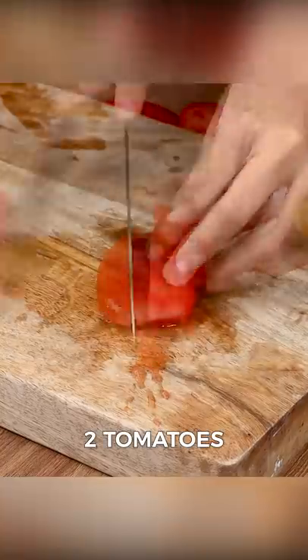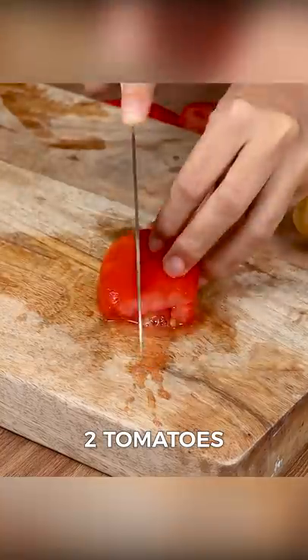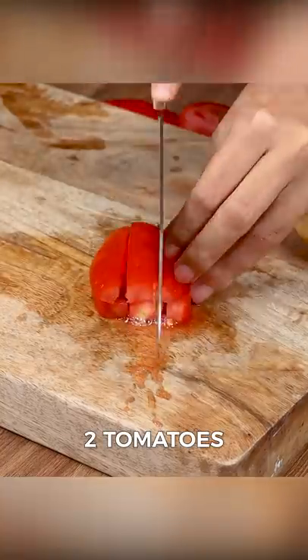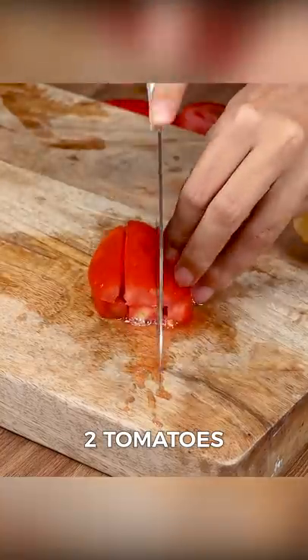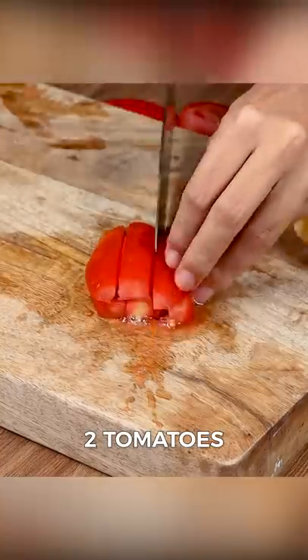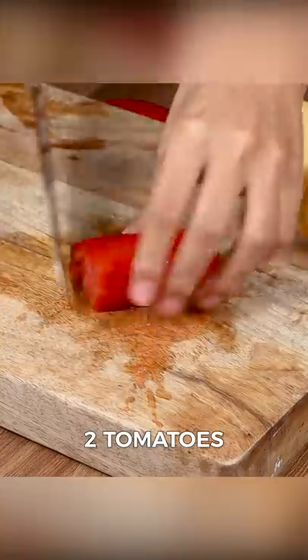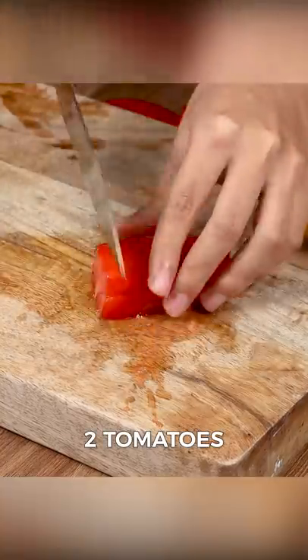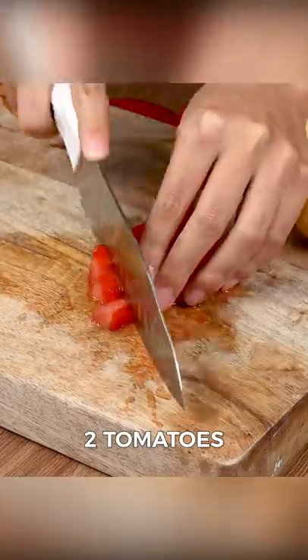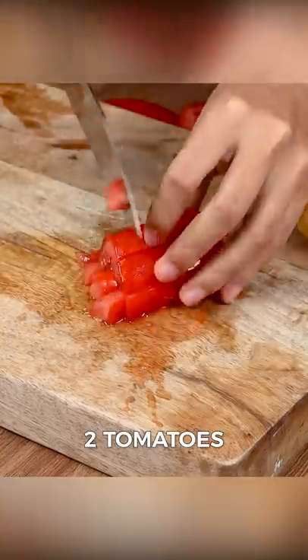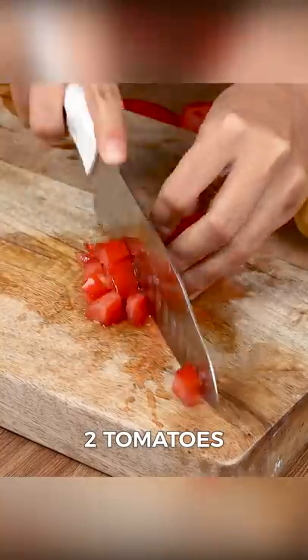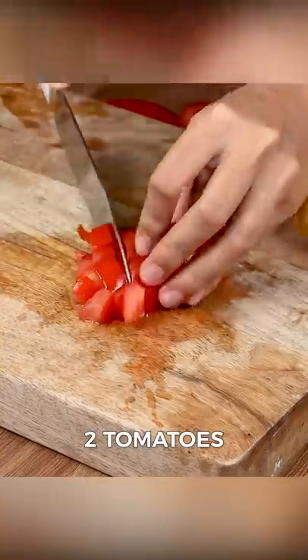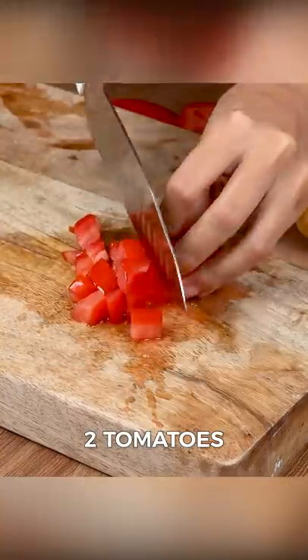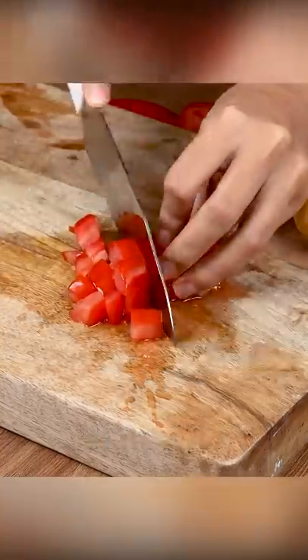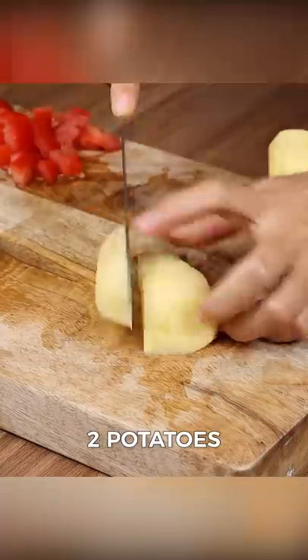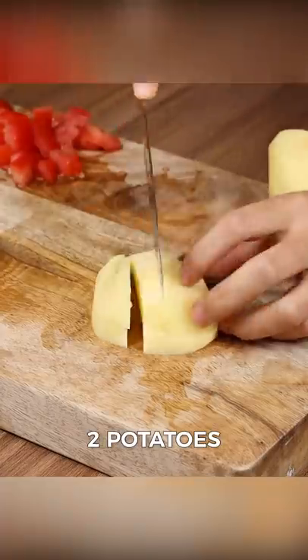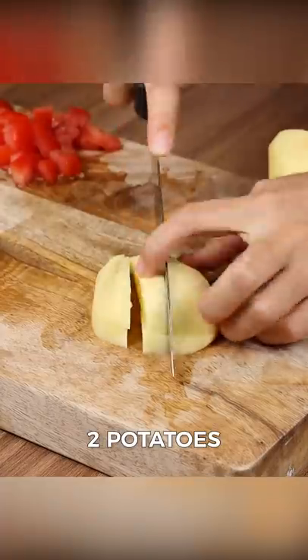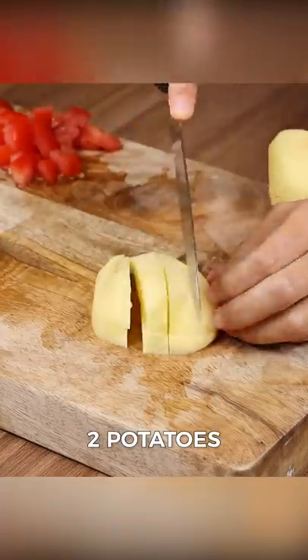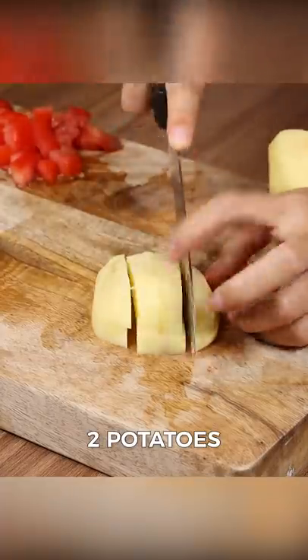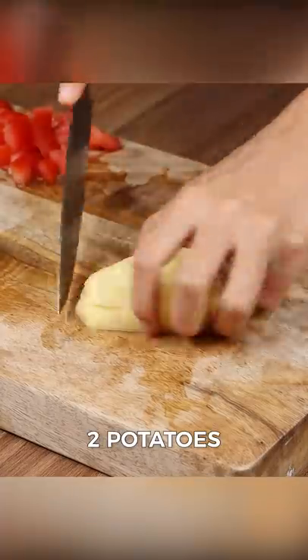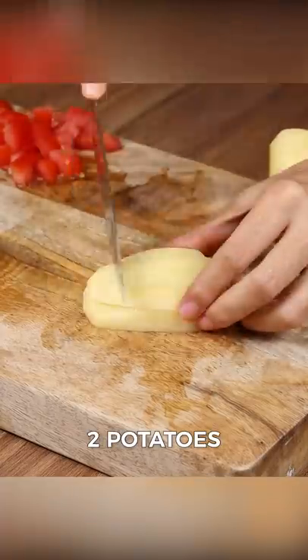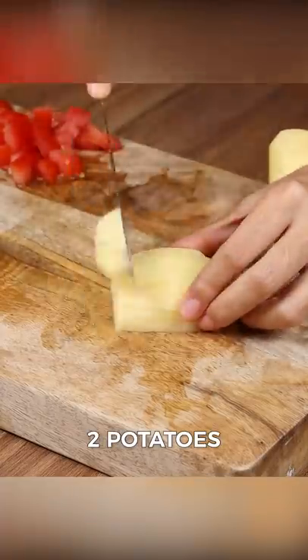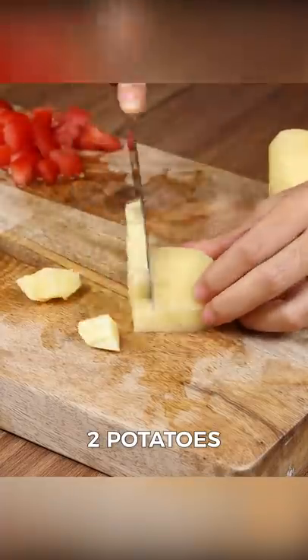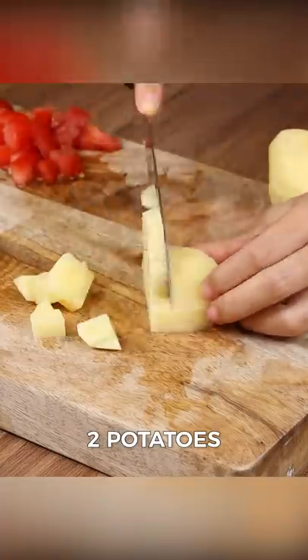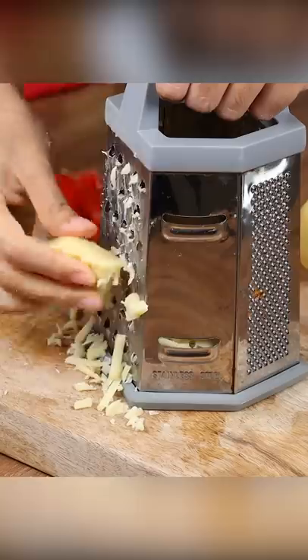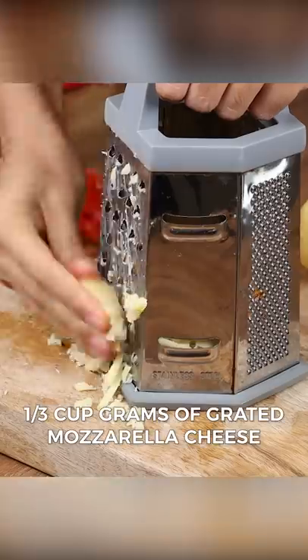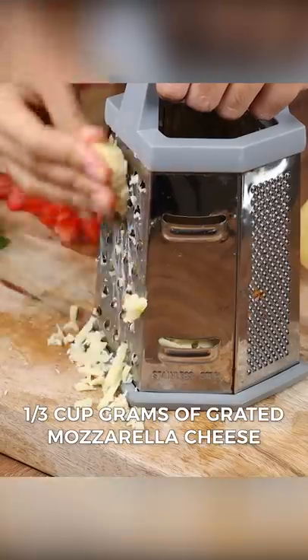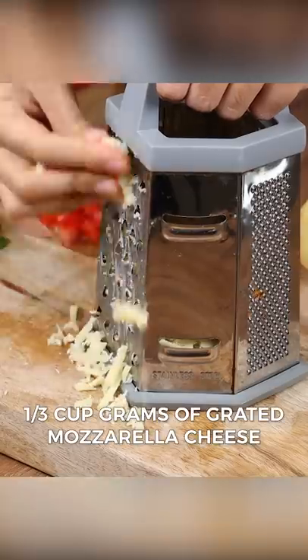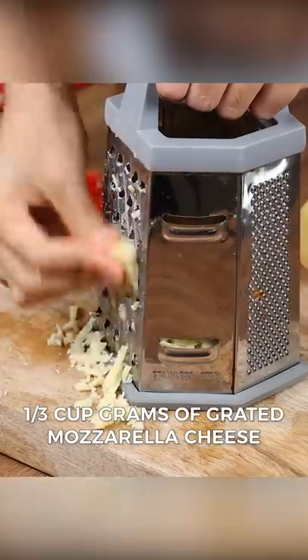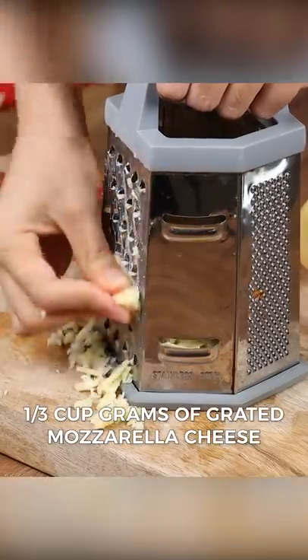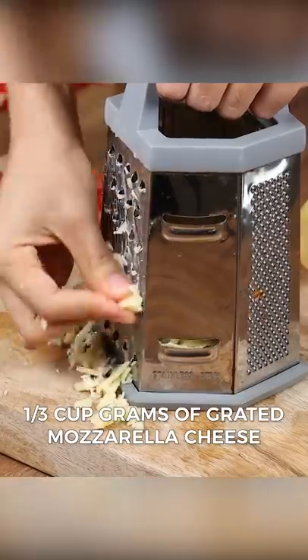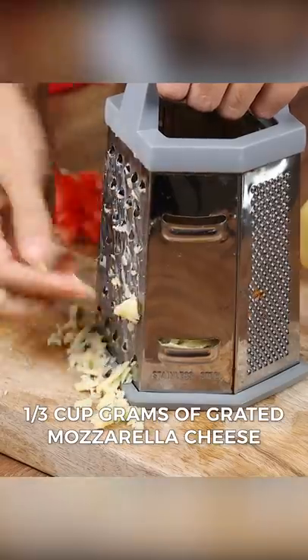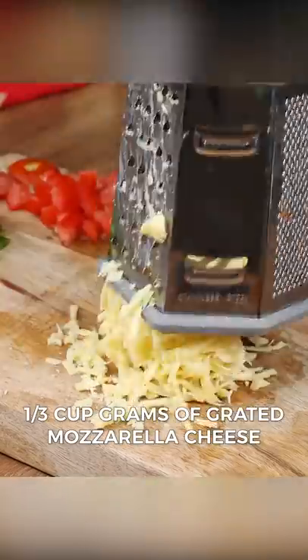Then cut two tomatoes into small pieces. Cut two potatoes into small dice, and we are also going to use a third cup of grated mozzarella cheese.